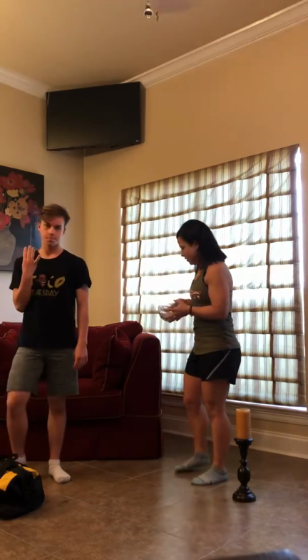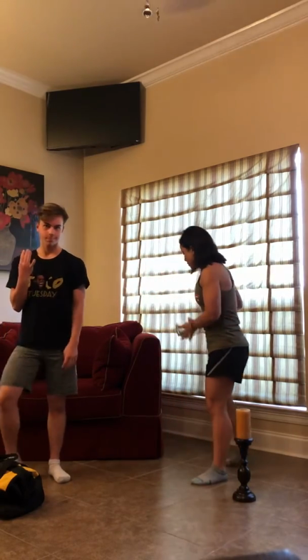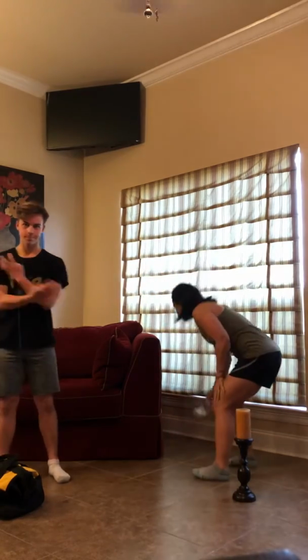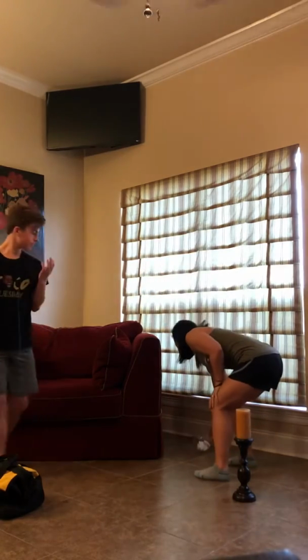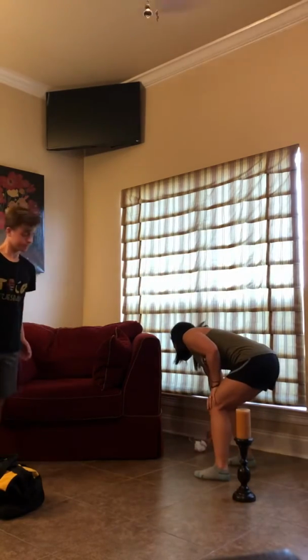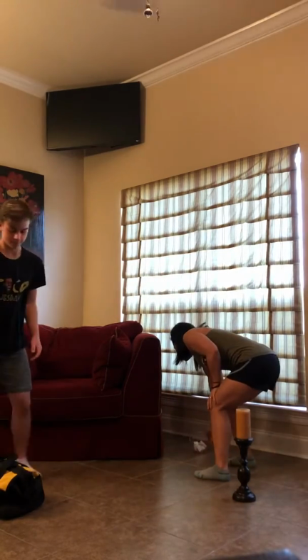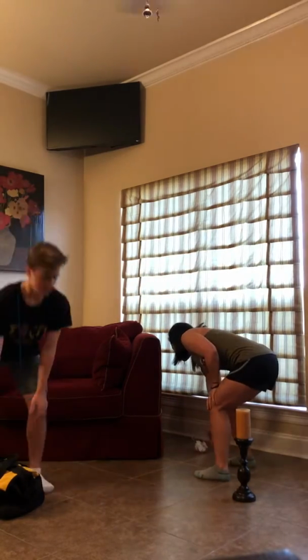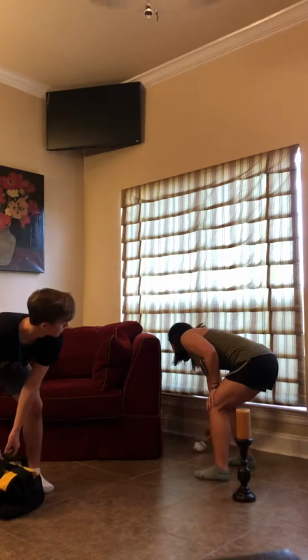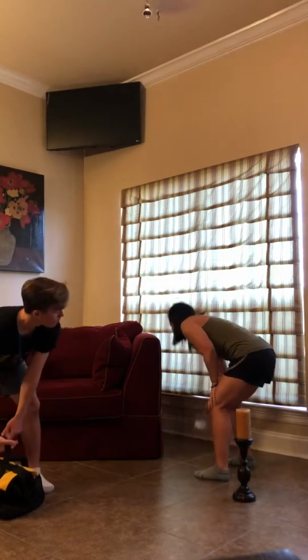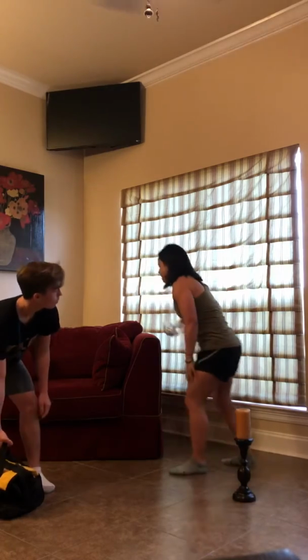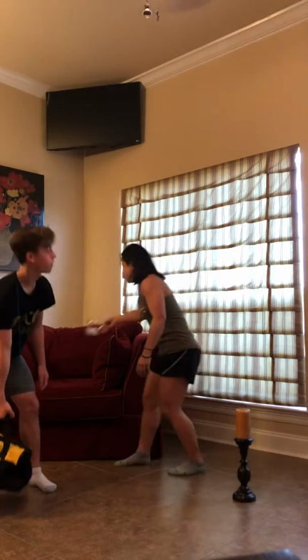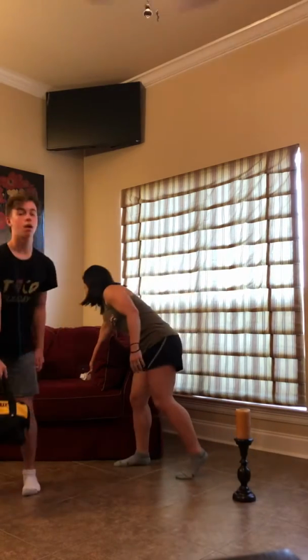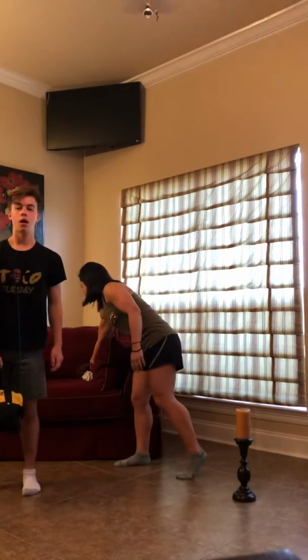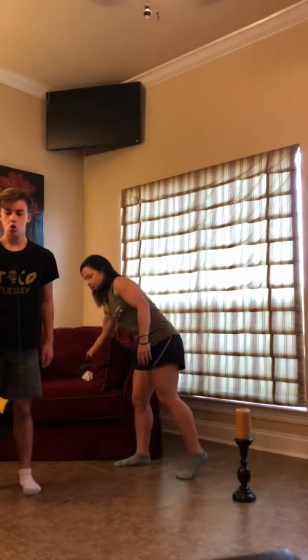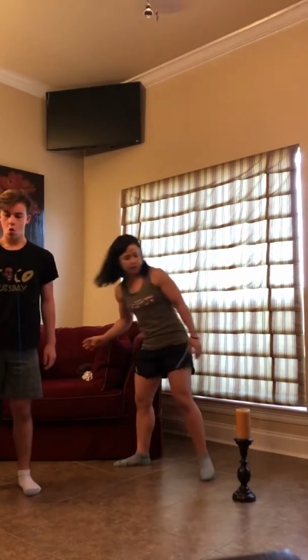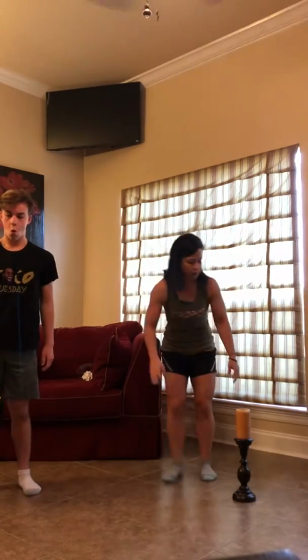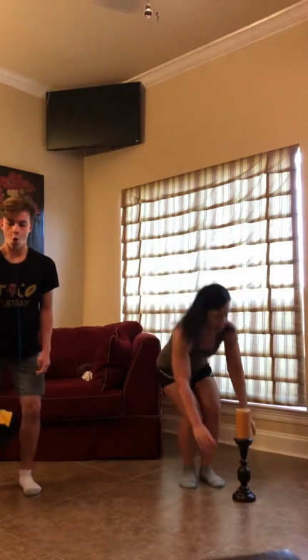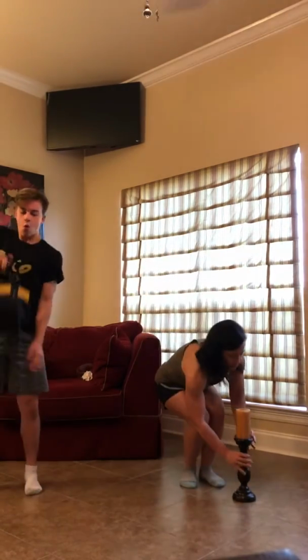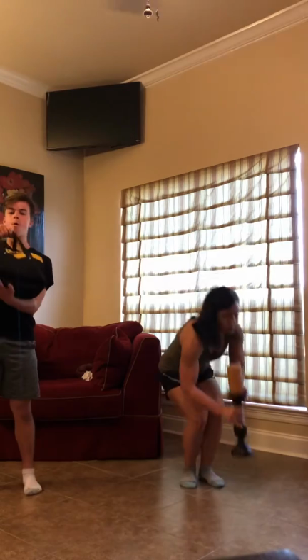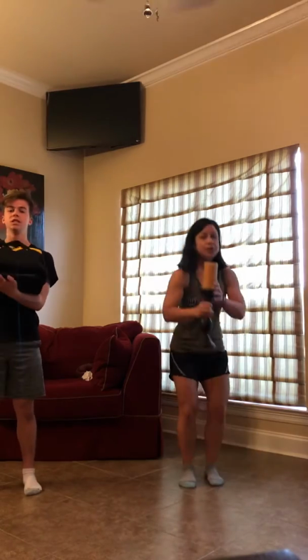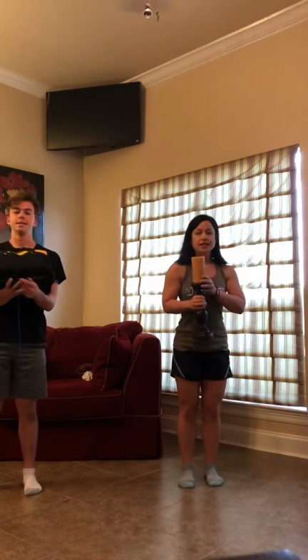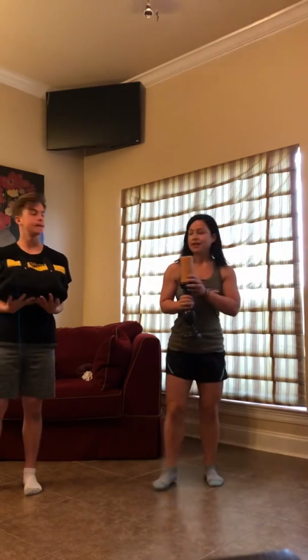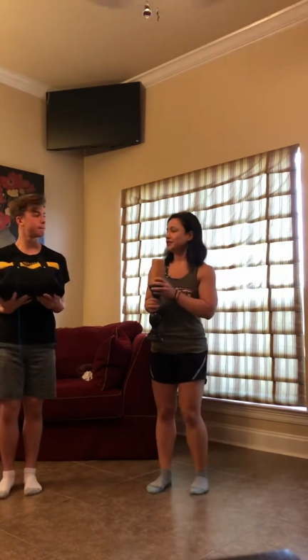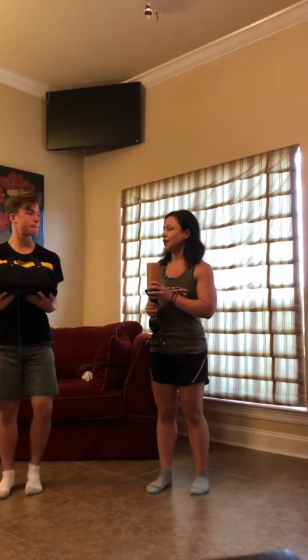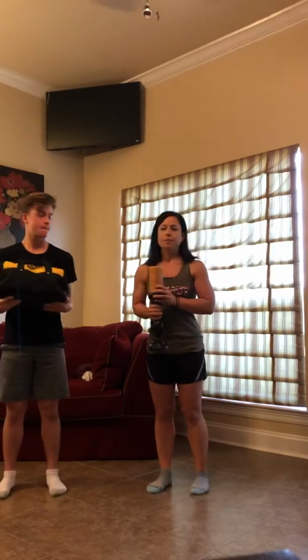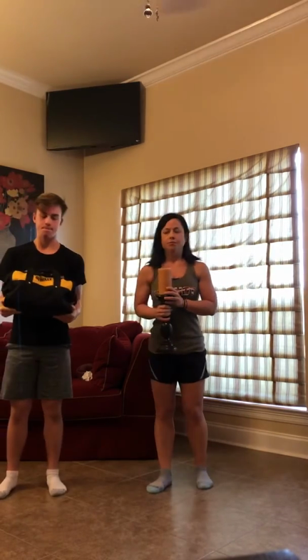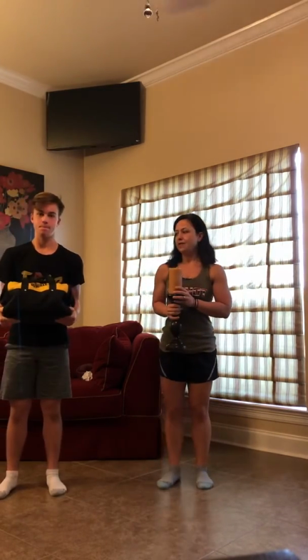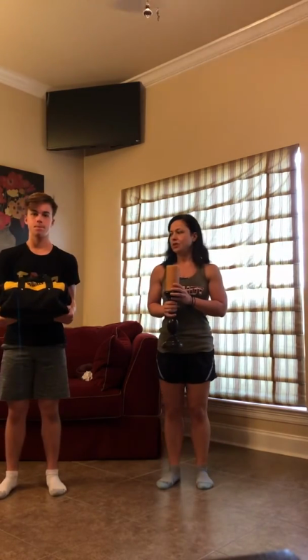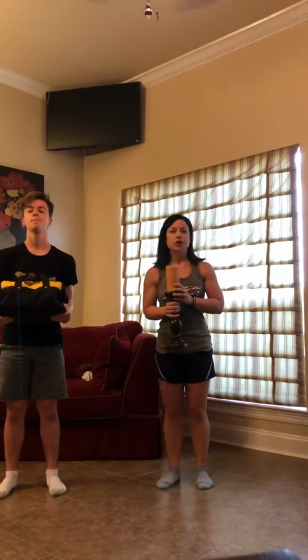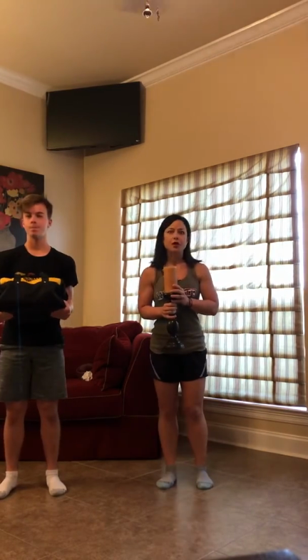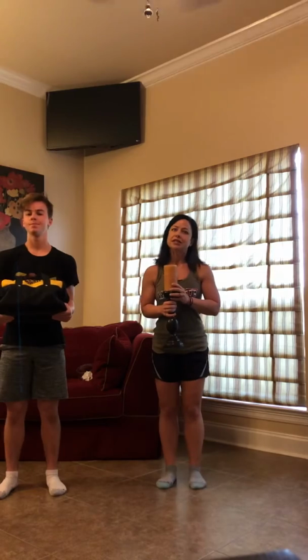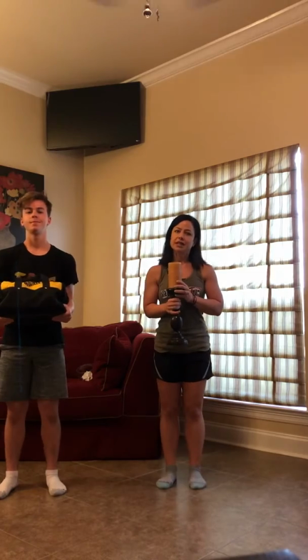Now grab your household item if you want to add a little challenge to your lunges — something to hold on to. I'm going to use this candlestick and Gregory's going to hold a pretty heavy box of tools, and we're going to do 14 lunges together.